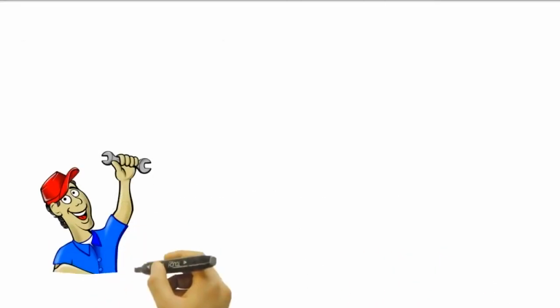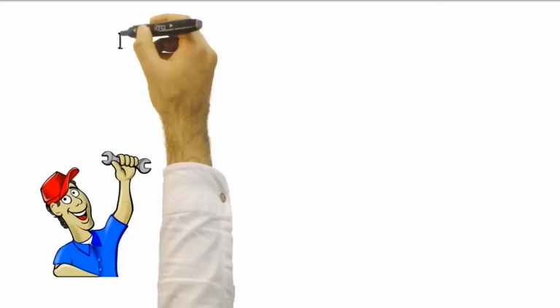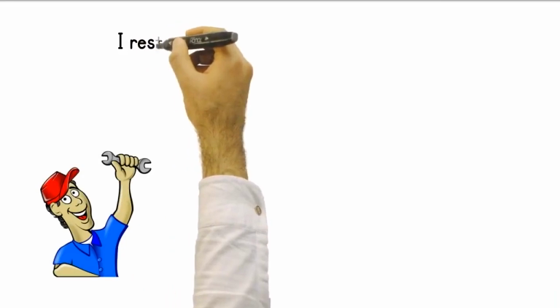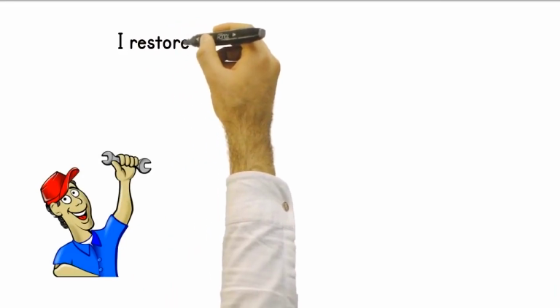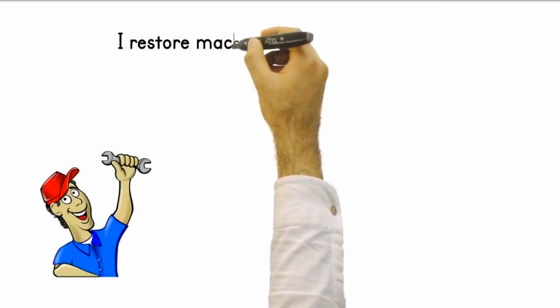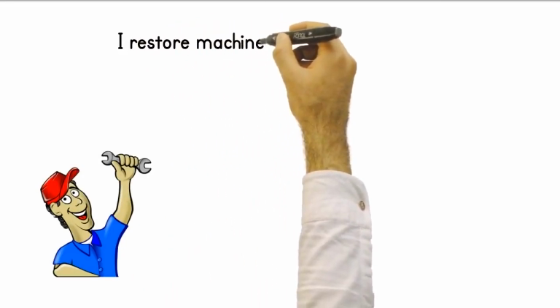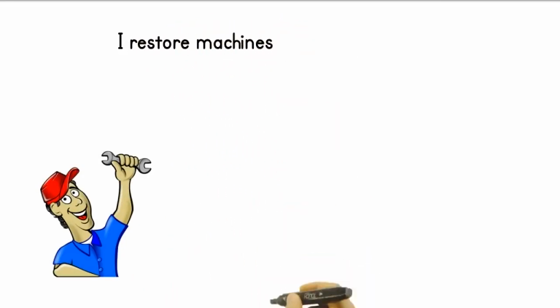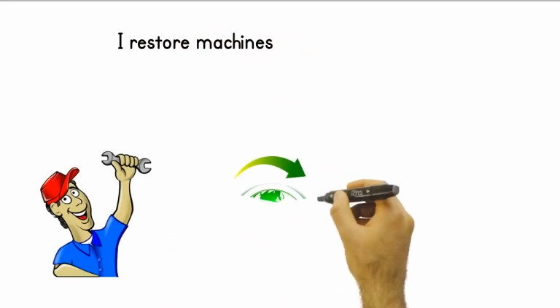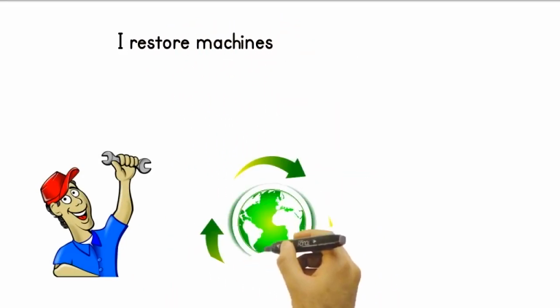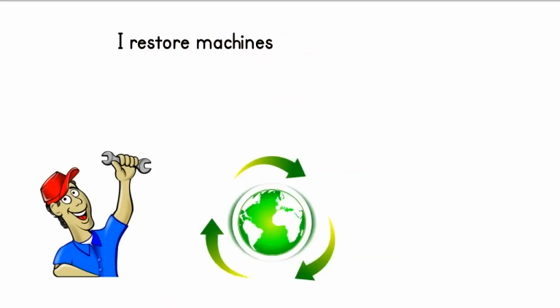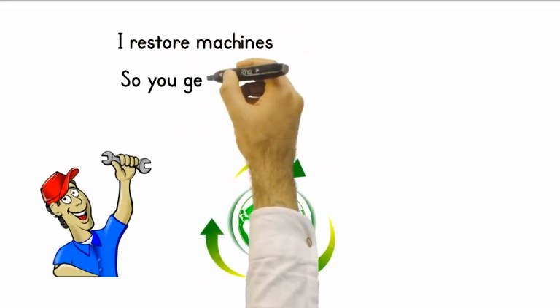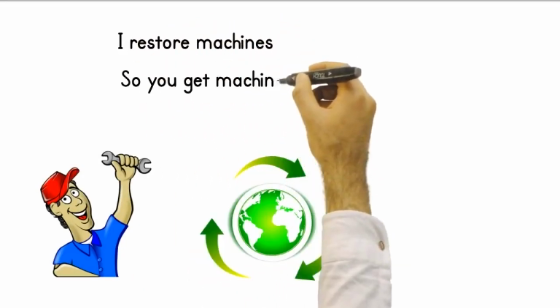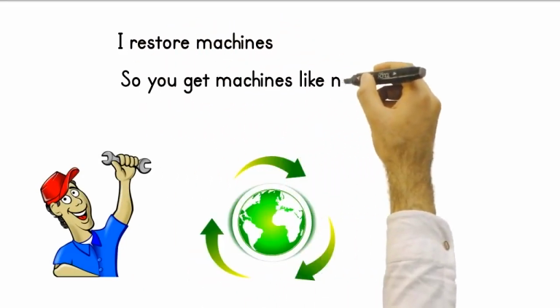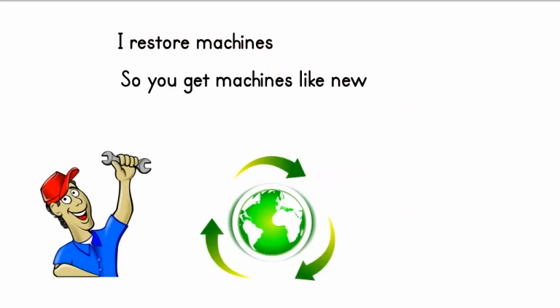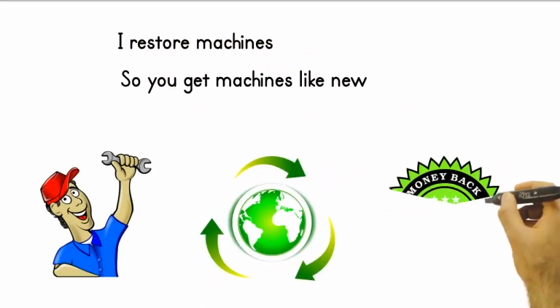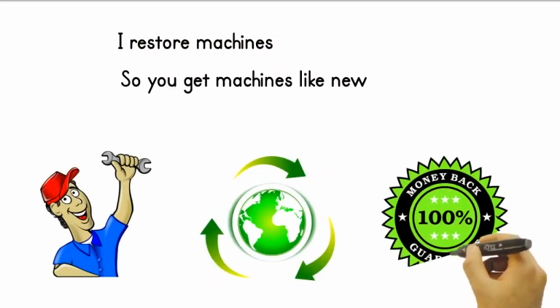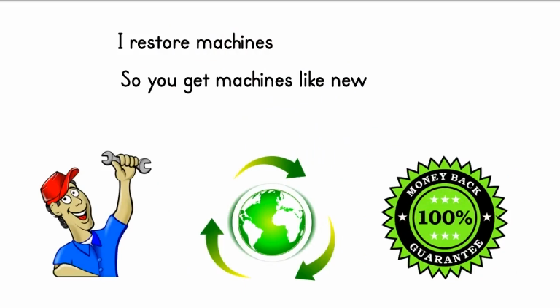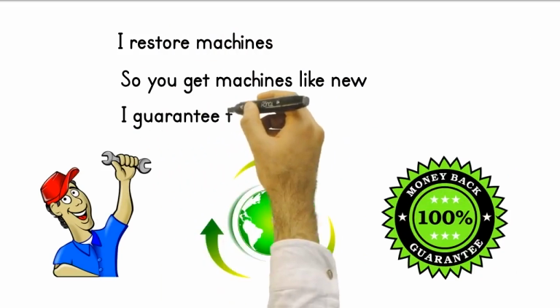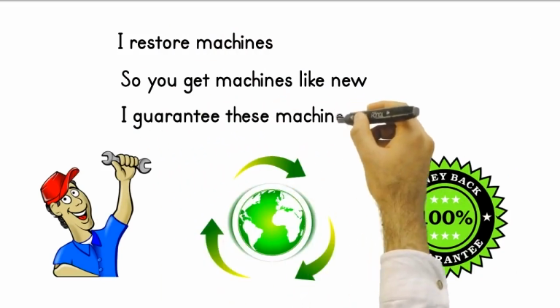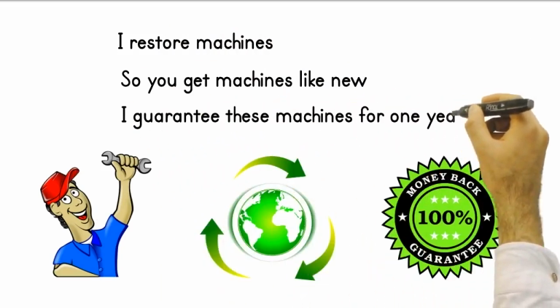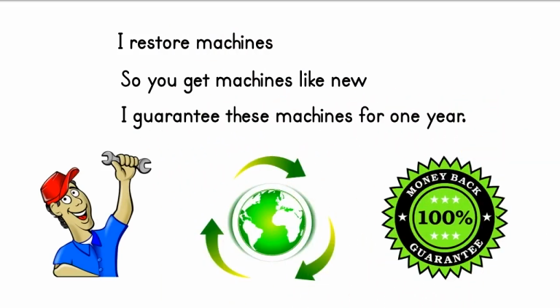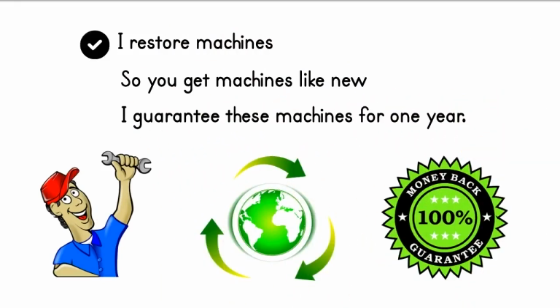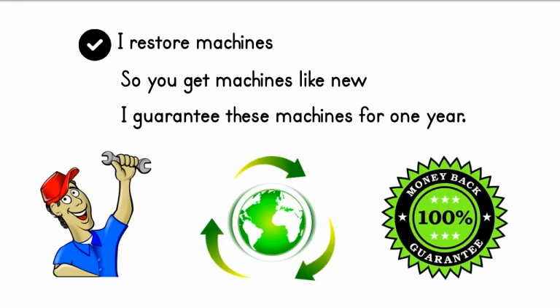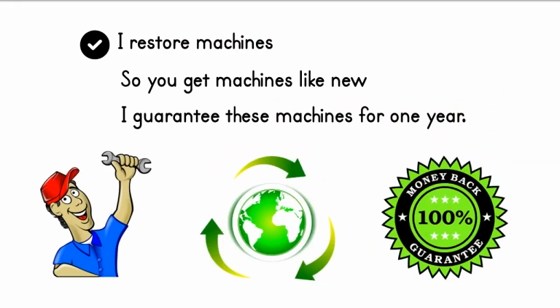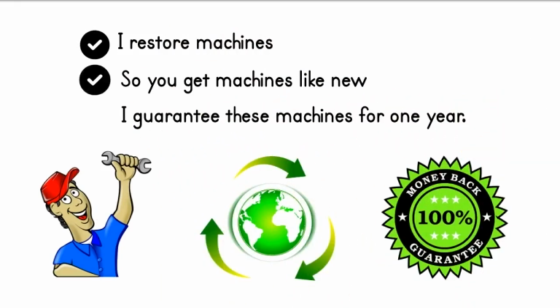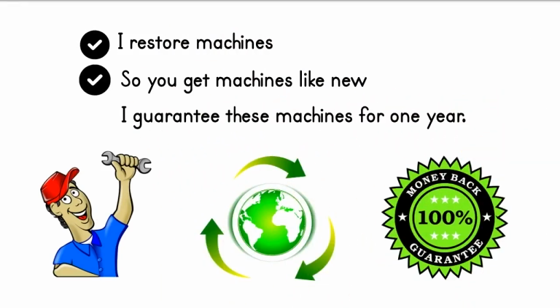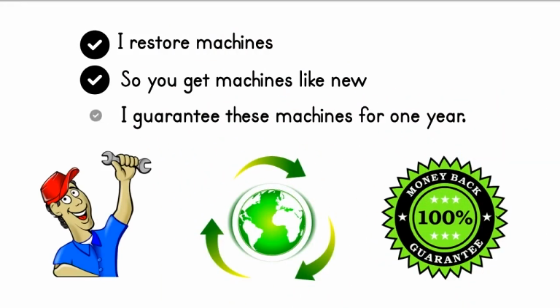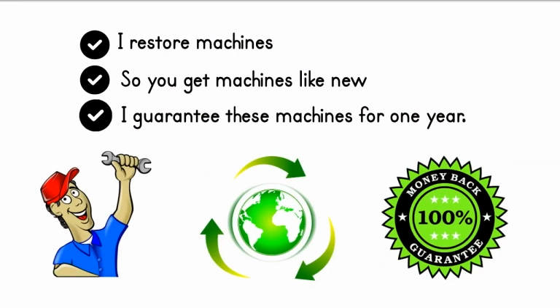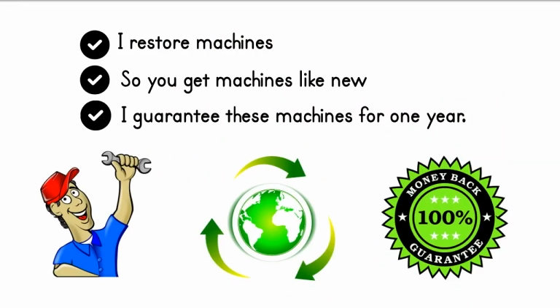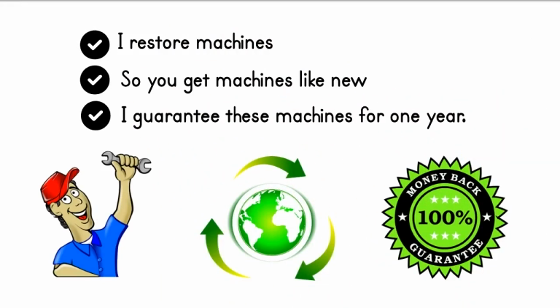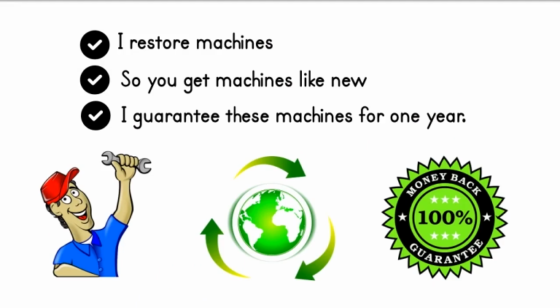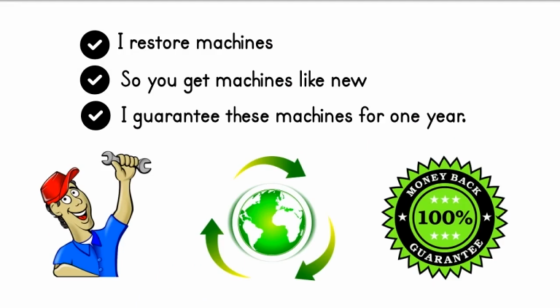Of course, if you want, I can restore the machines I found in the Turkey market for you. Thus, you buy machines like new. I give a full 1-year warranty on these machines that I restore.